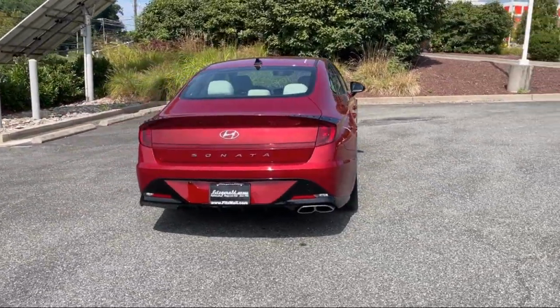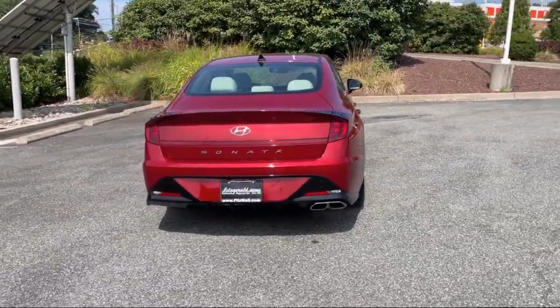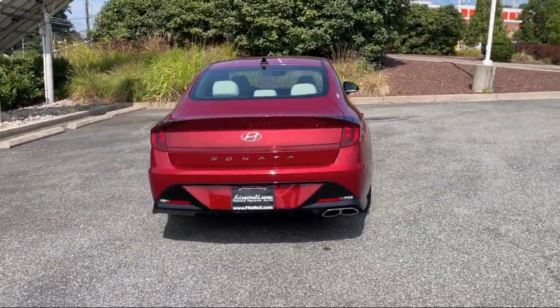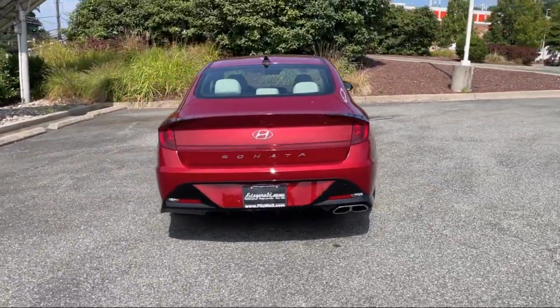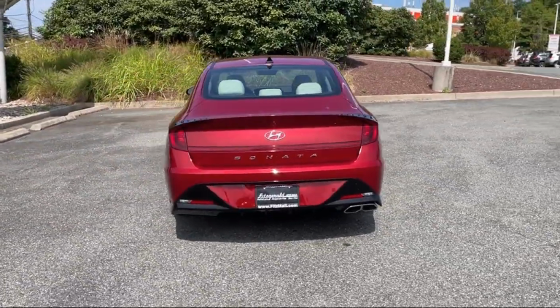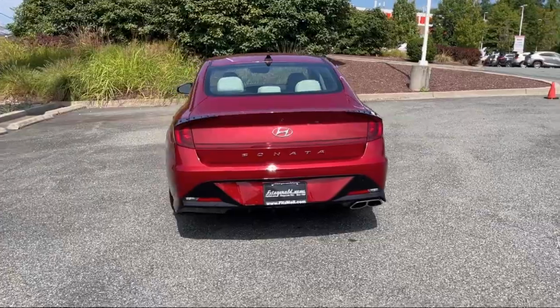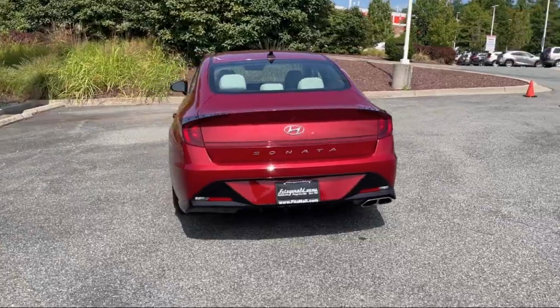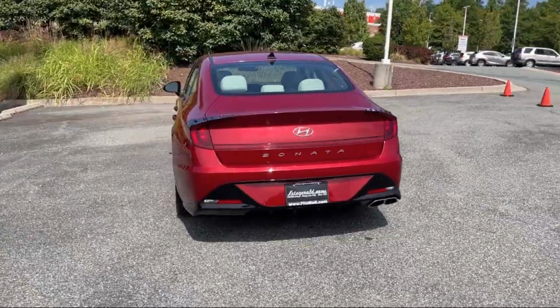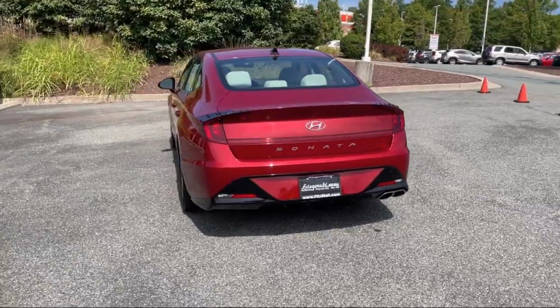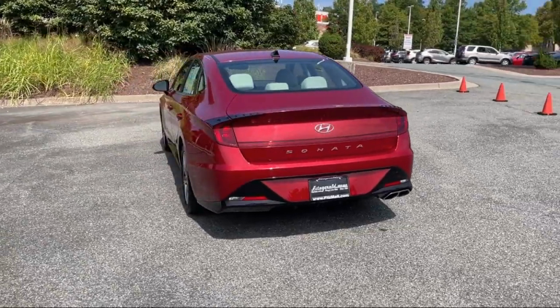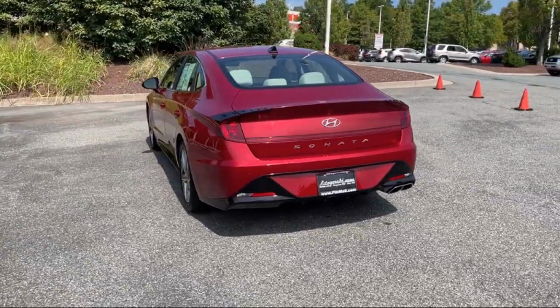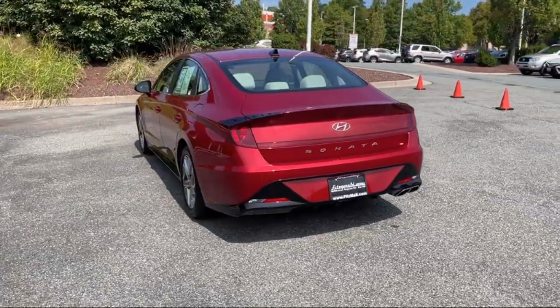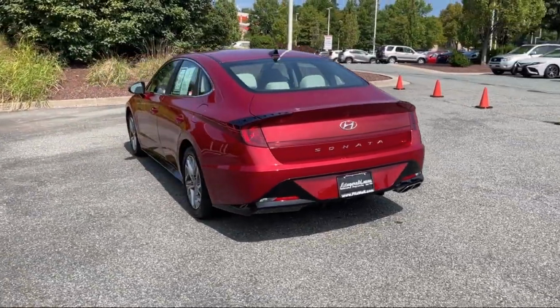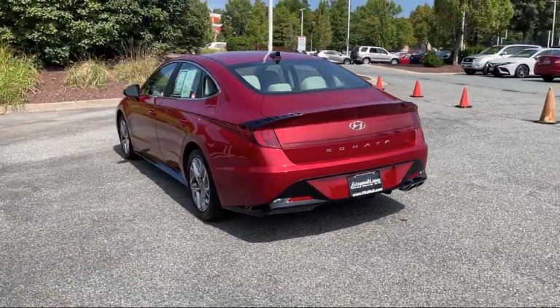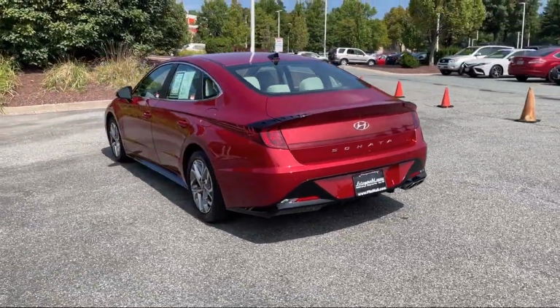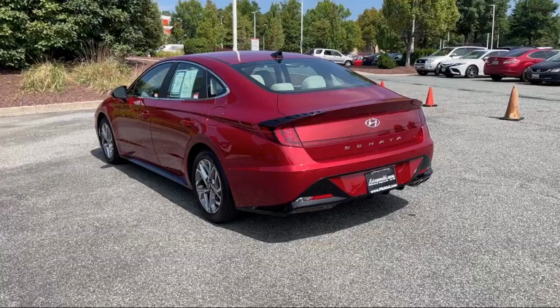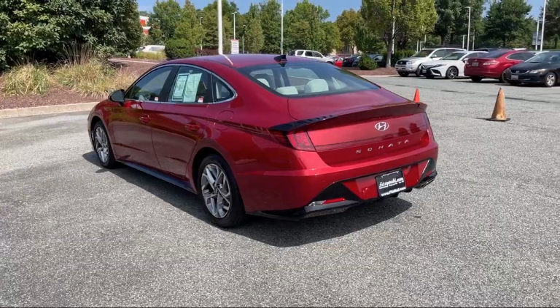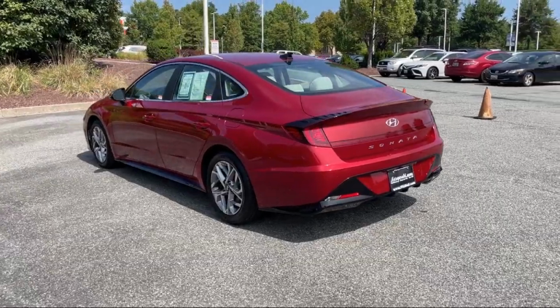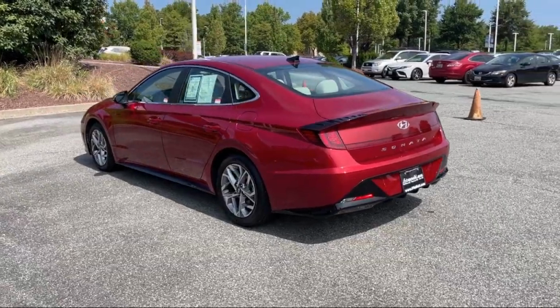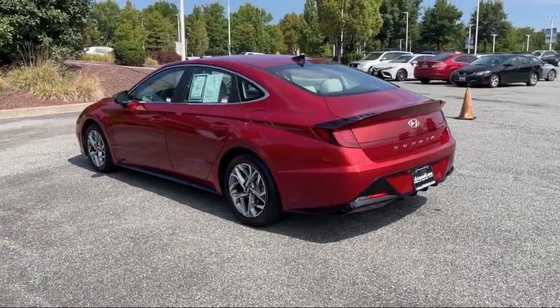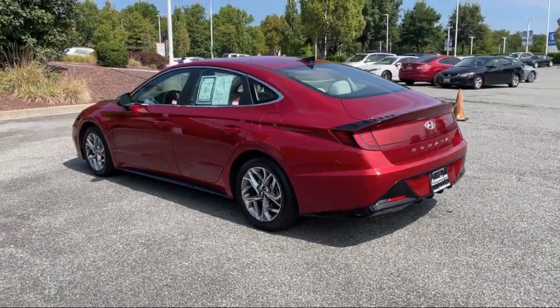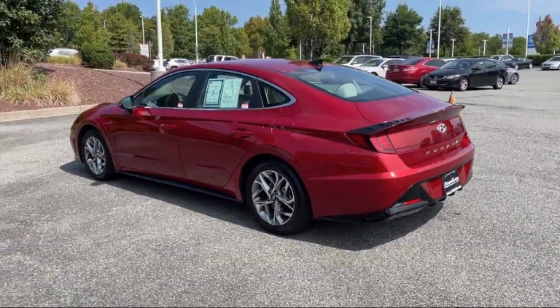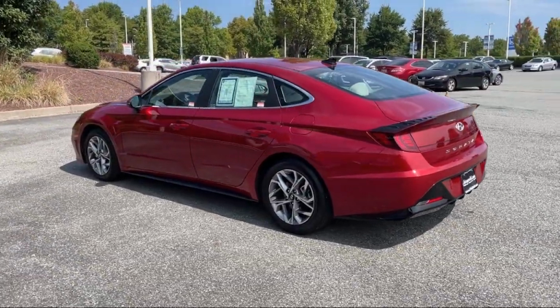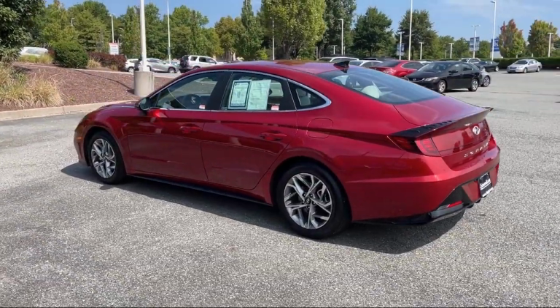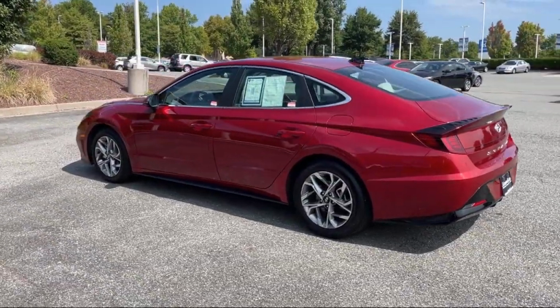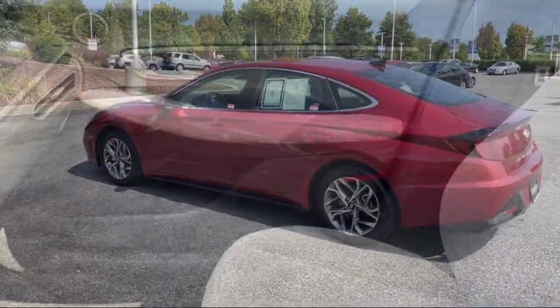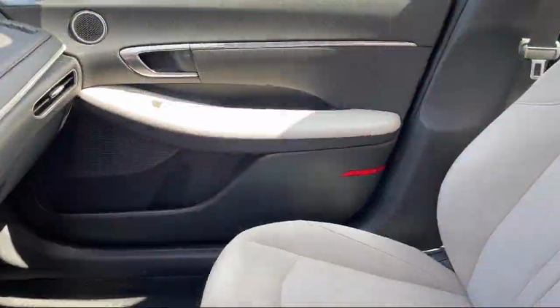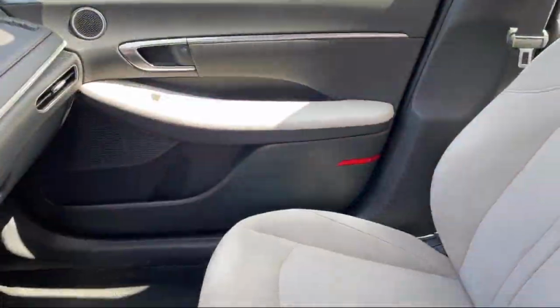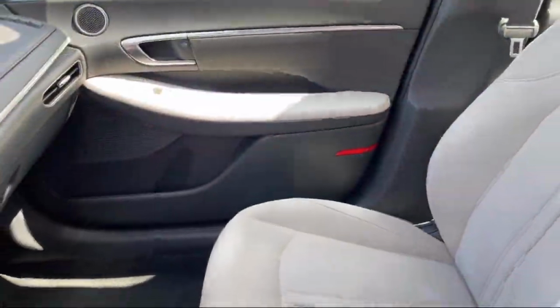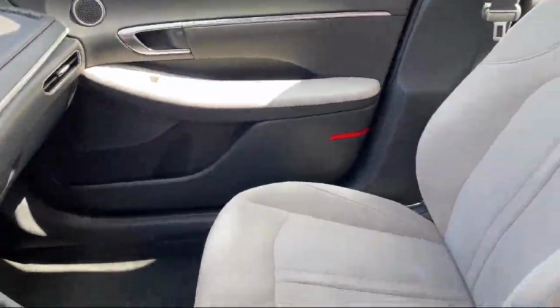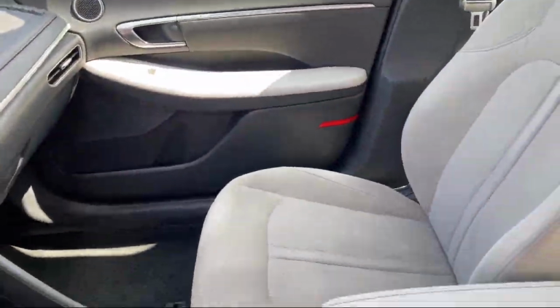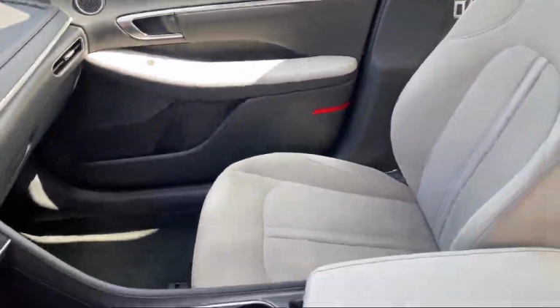It also features electronic brake force distribution, electronic messaging assistance with read function, automatic emergency front braking, LED headlights, and has less than 35,000 miles on the odometer.